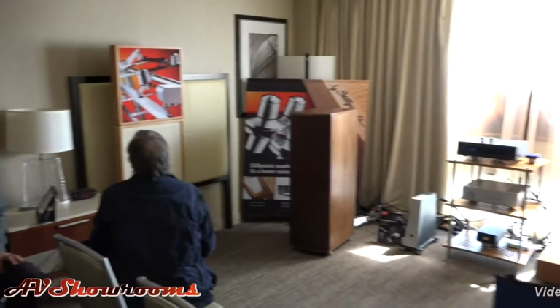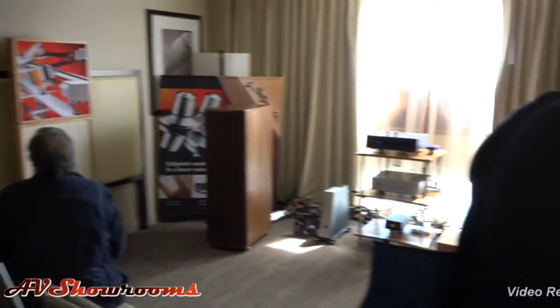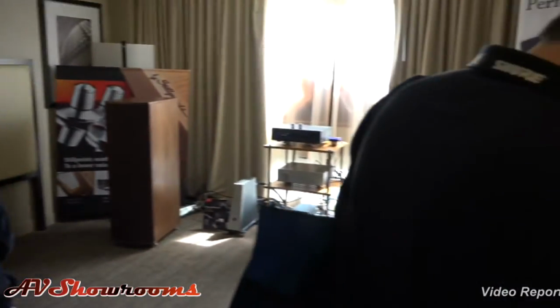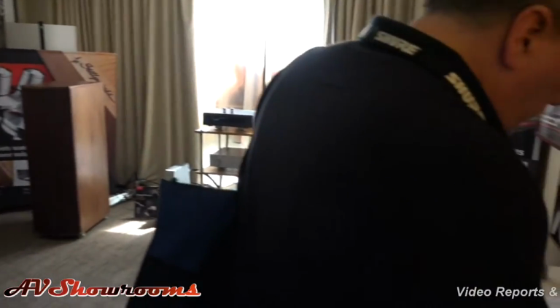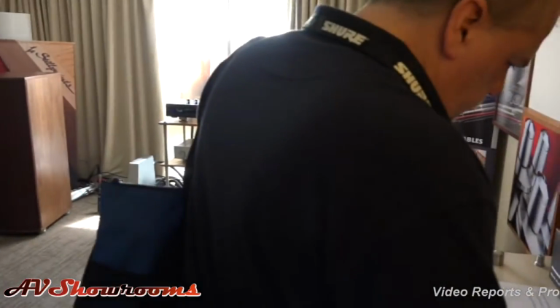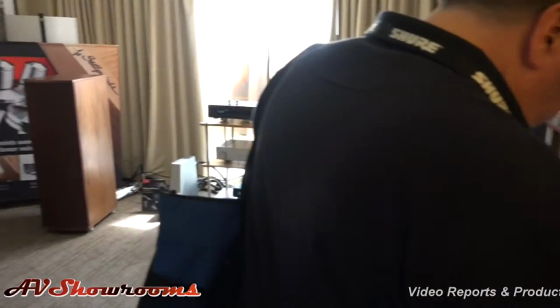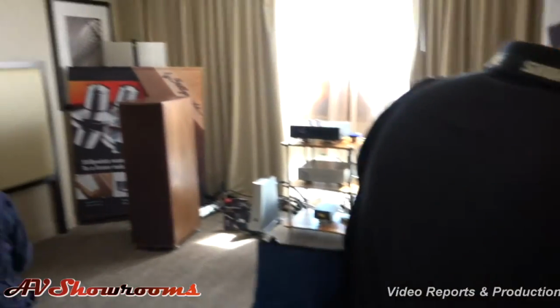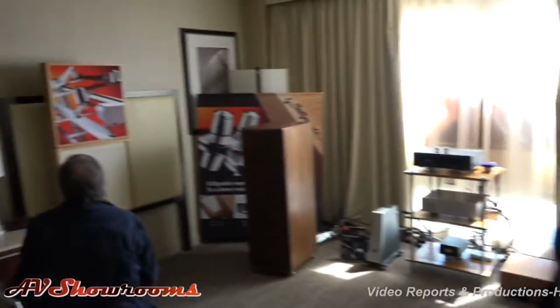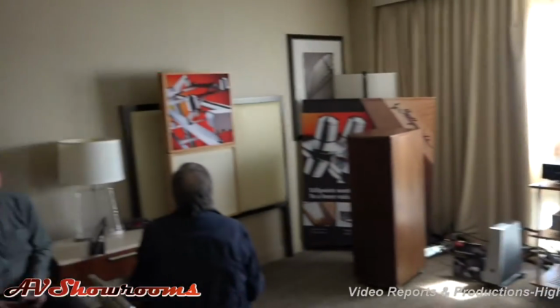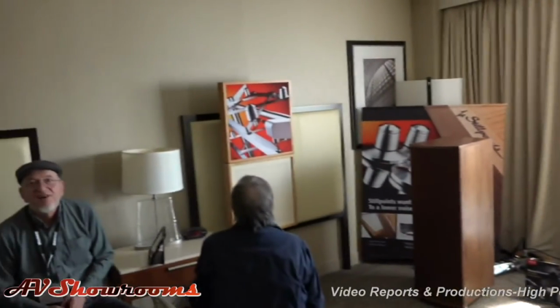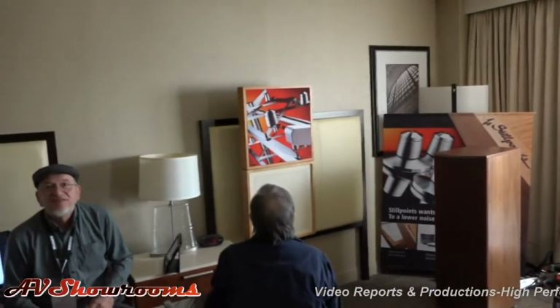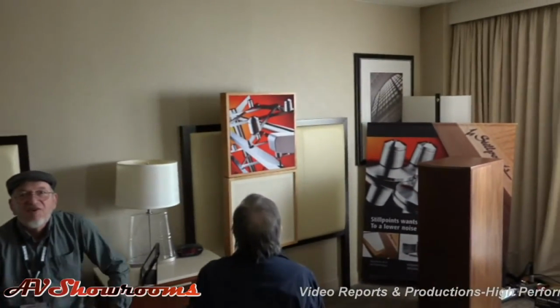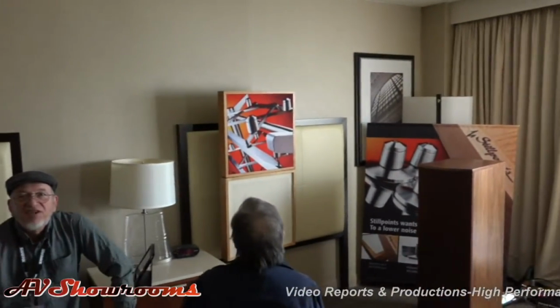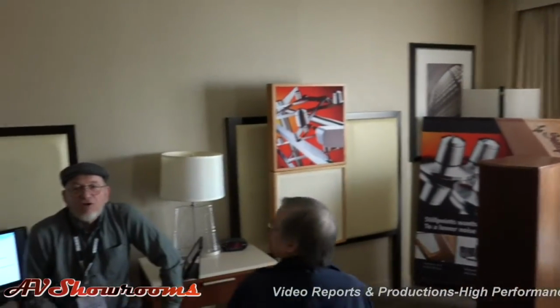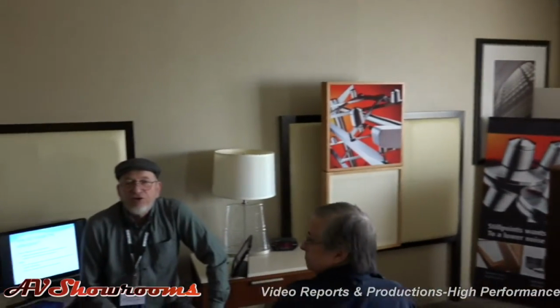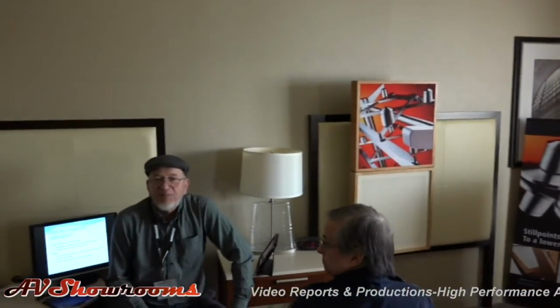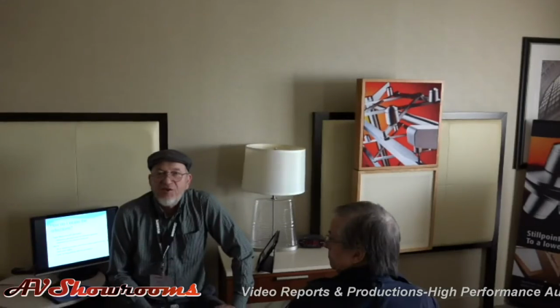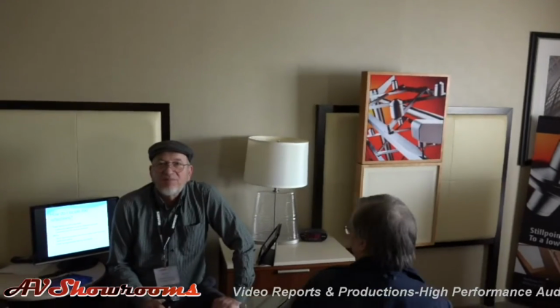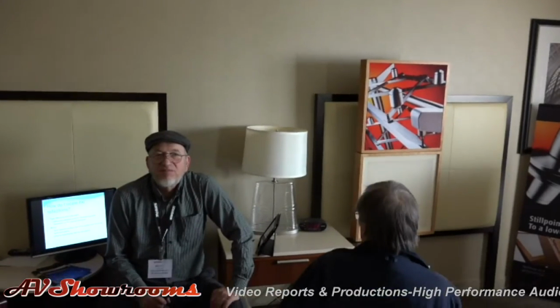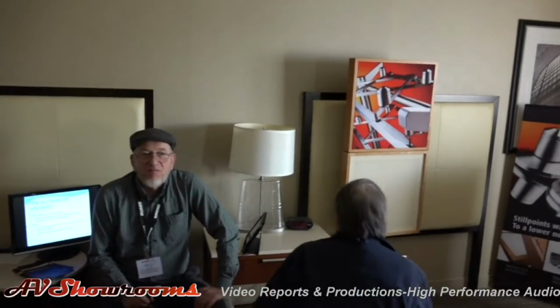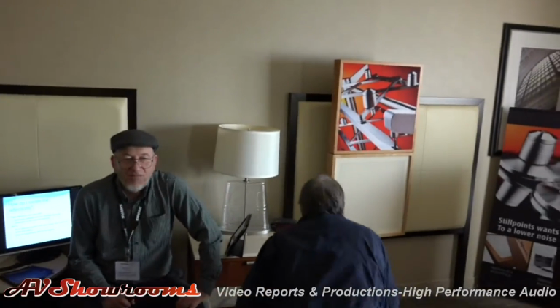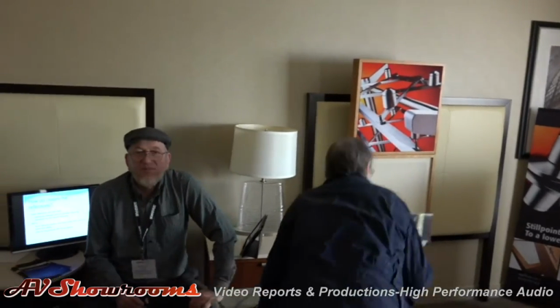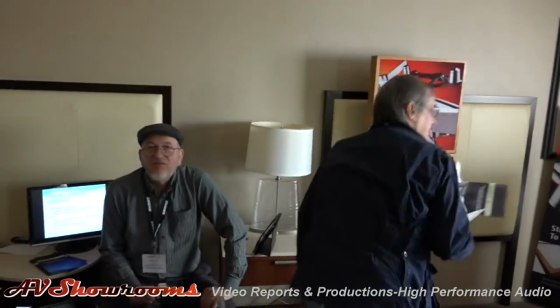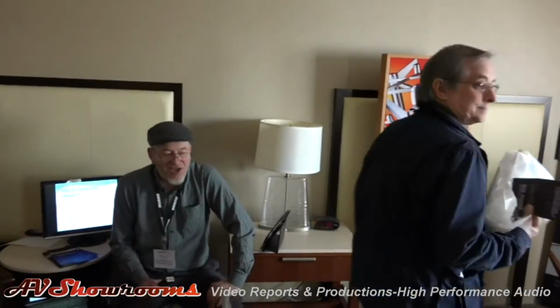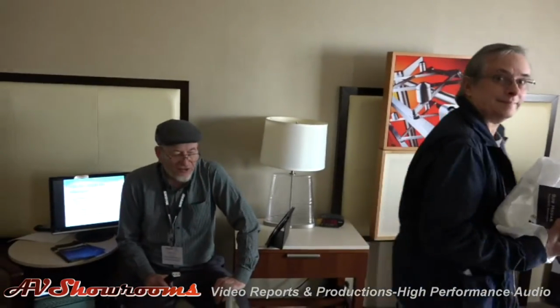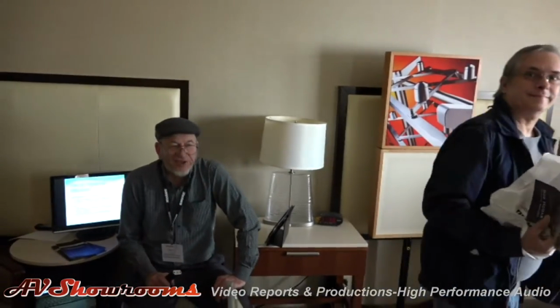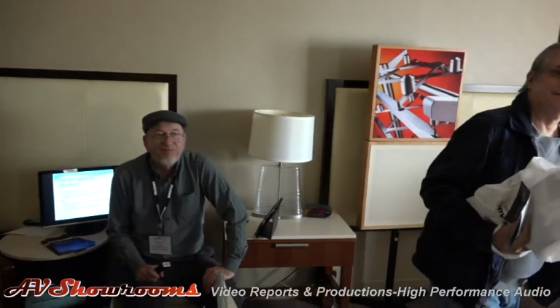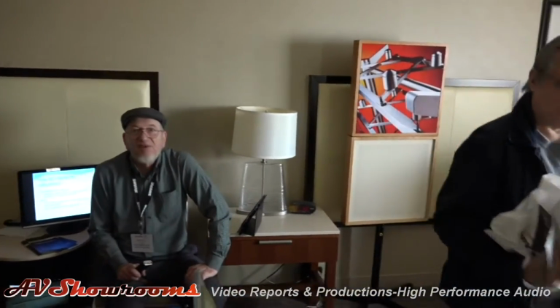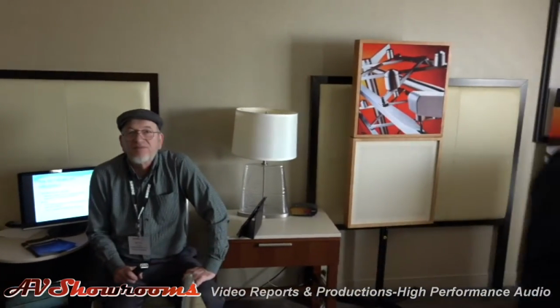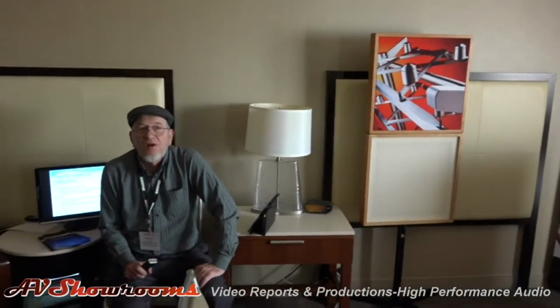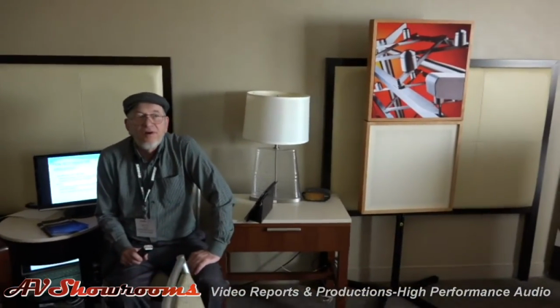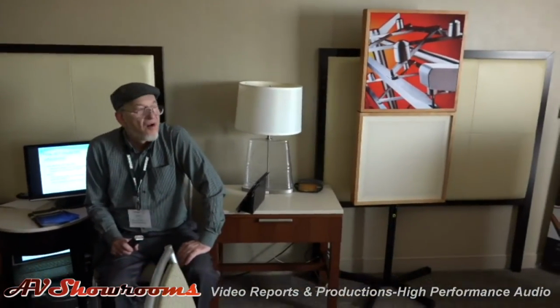Hi guys! Hi there, it's the man! How are you doing Peter? We're doing great! Happy Expona! Thank you! What are you guys showing here at Expona?